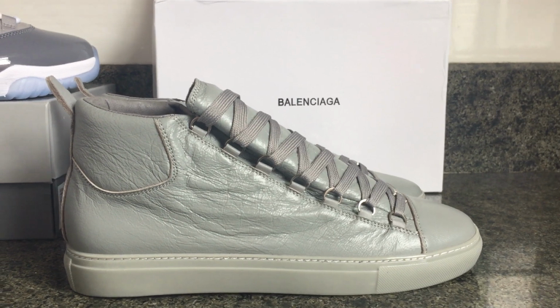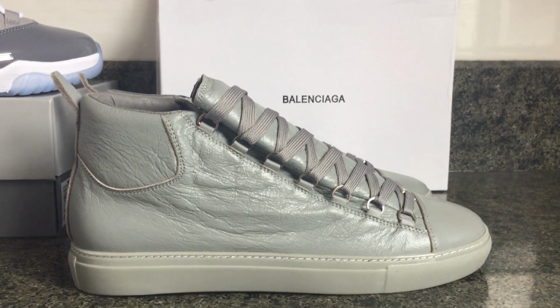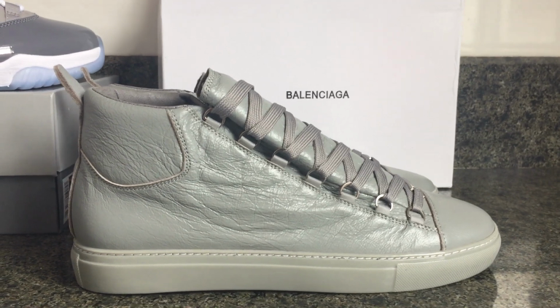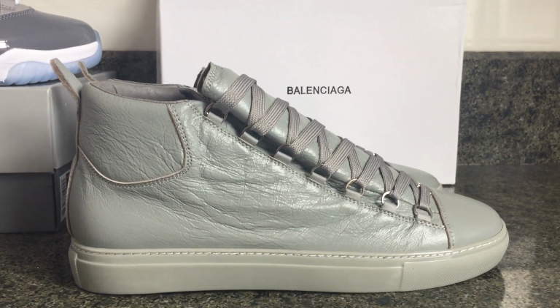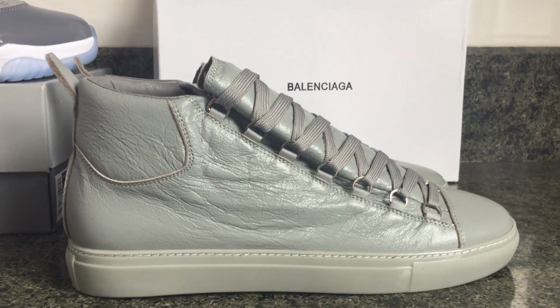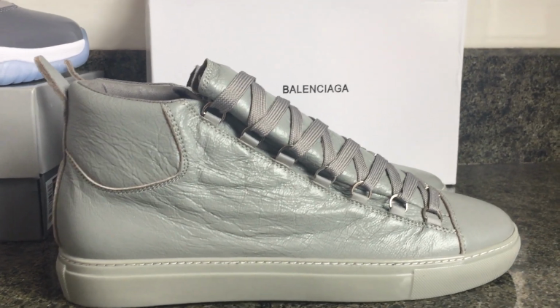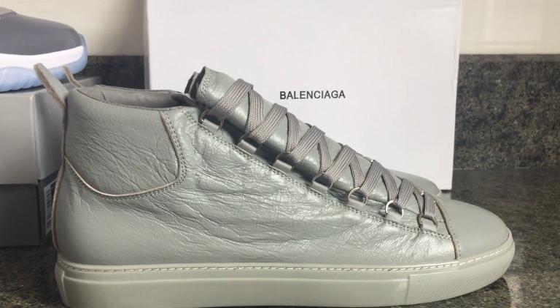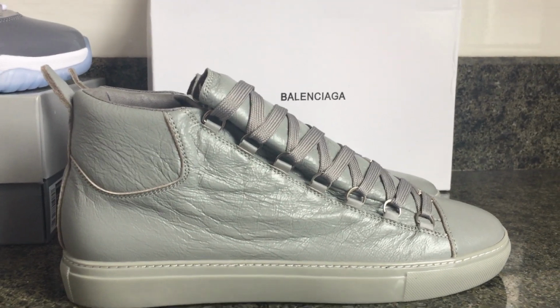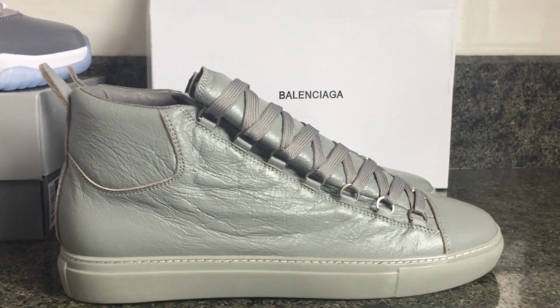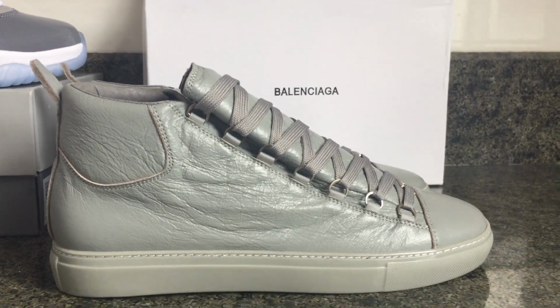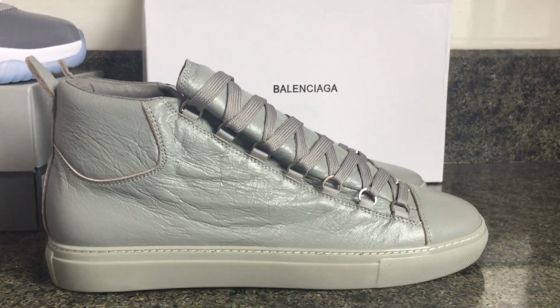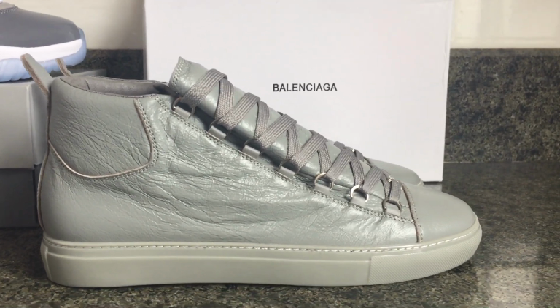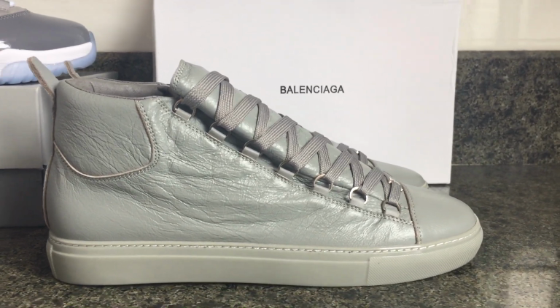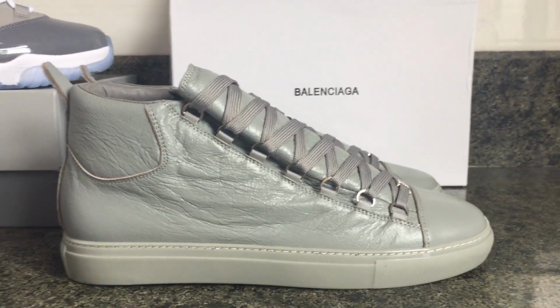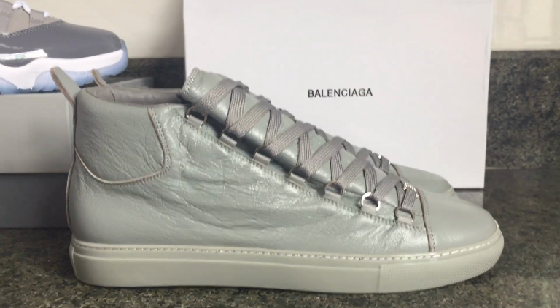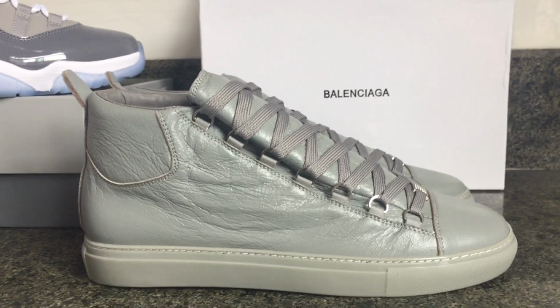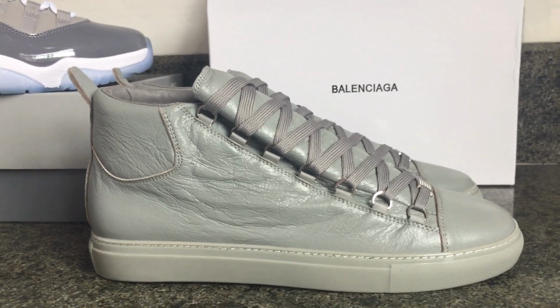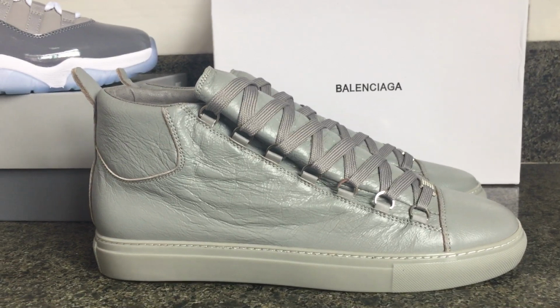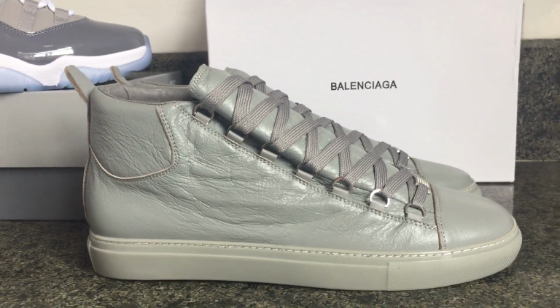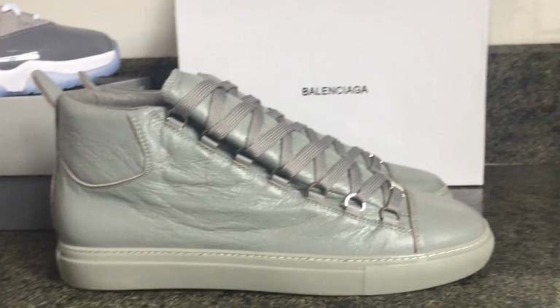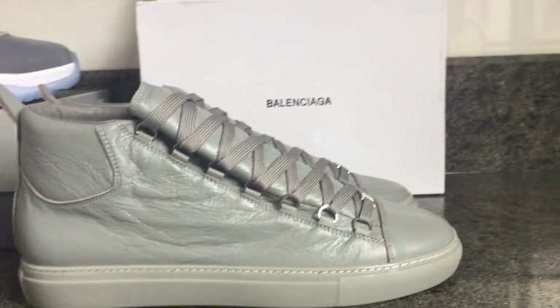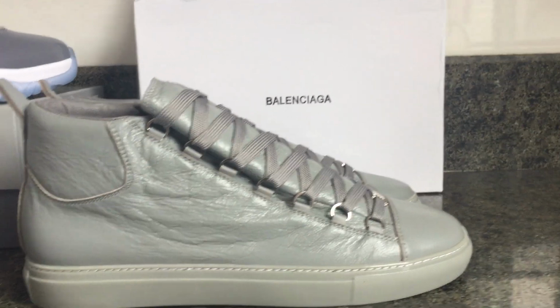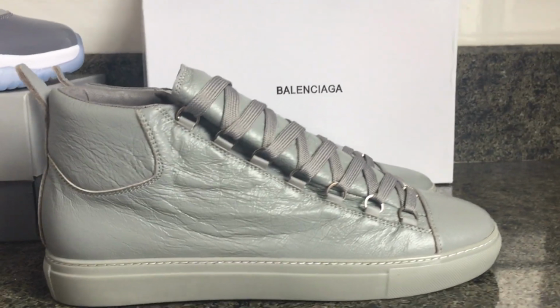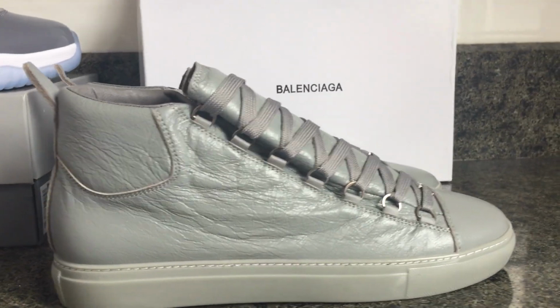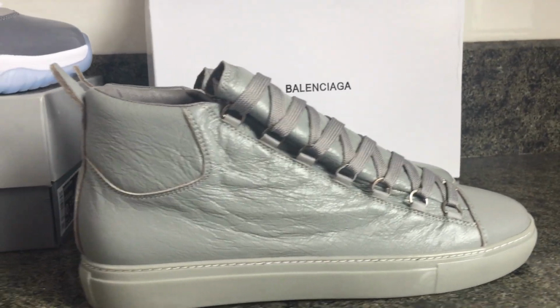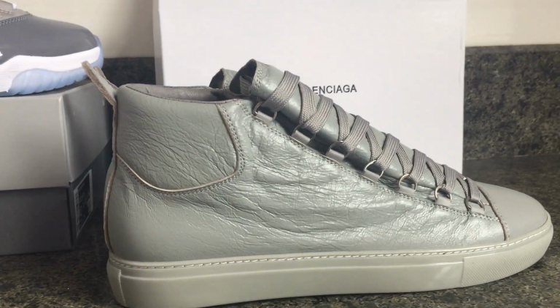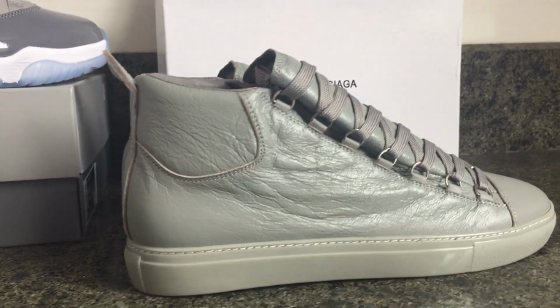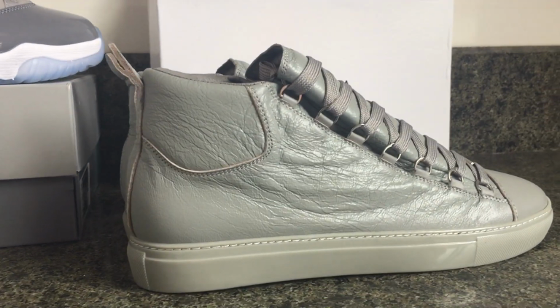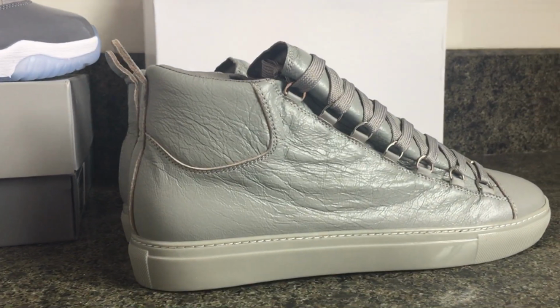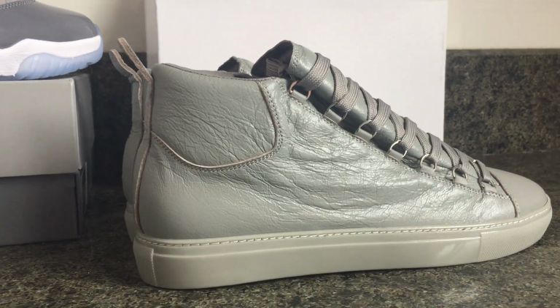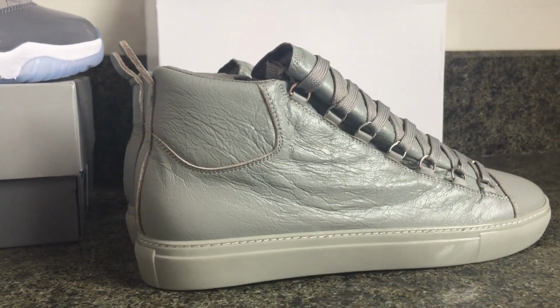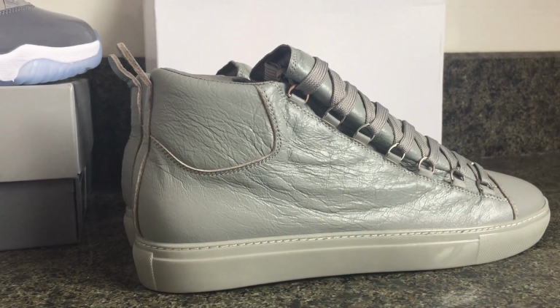Hello everyone, this is Annie from Global Kick 8. We are Yeezy and Jordan hosts from China. We only offer the best quality of shoes at wholesale price.